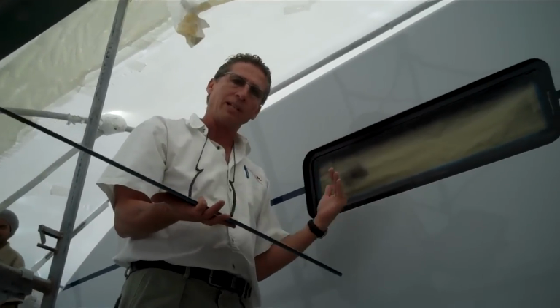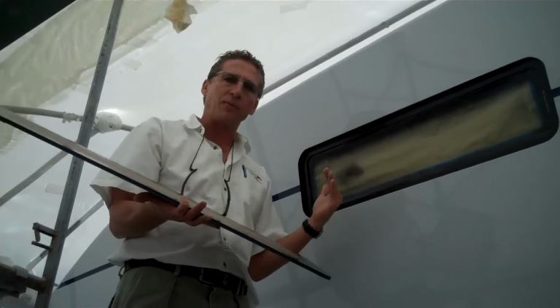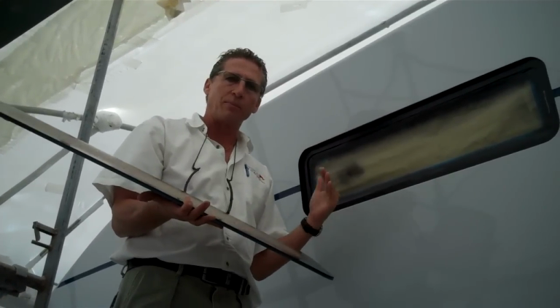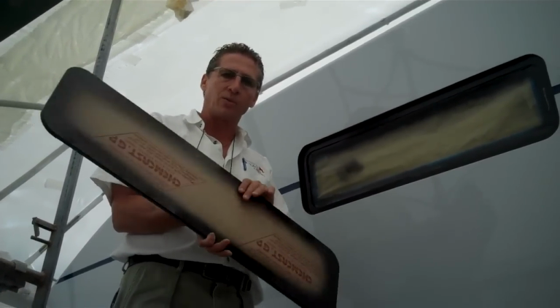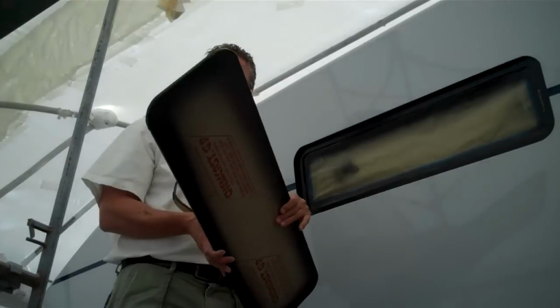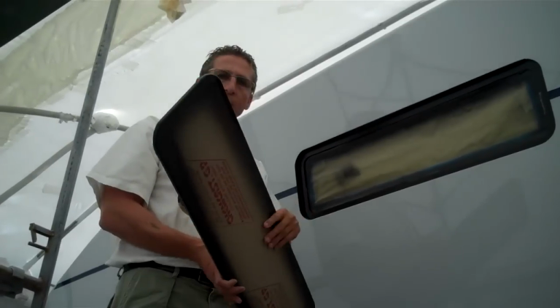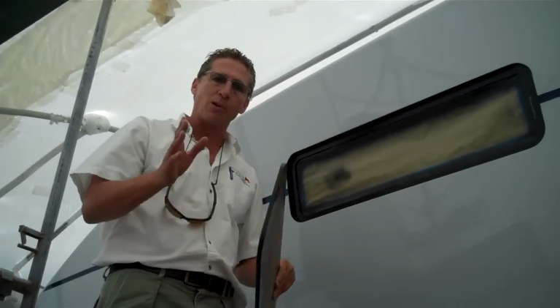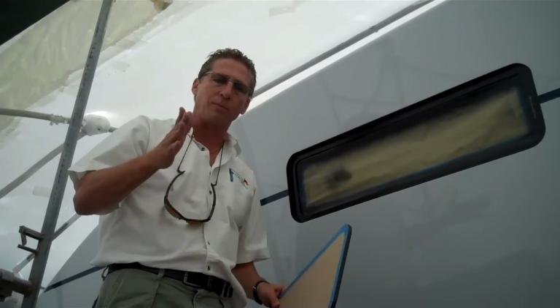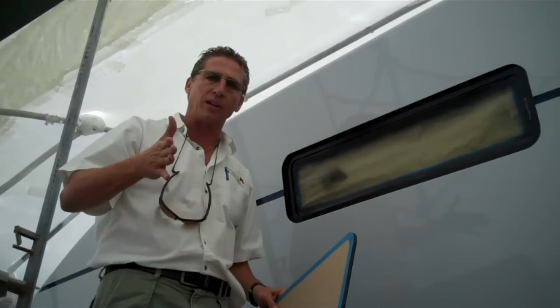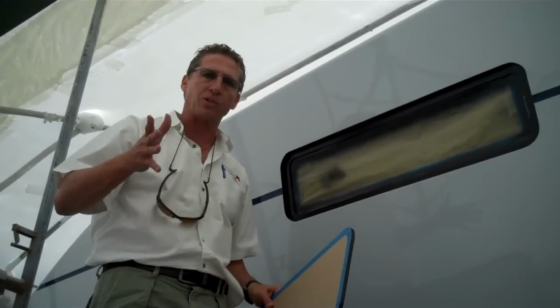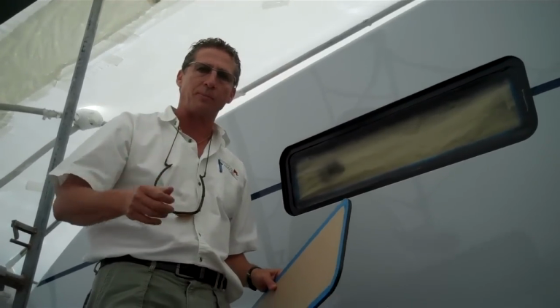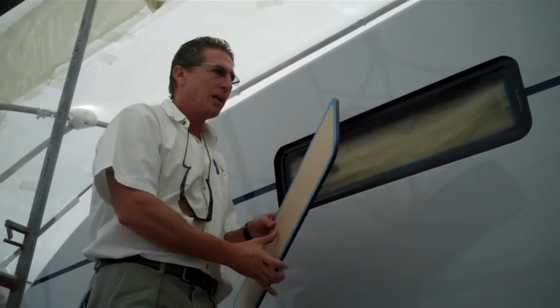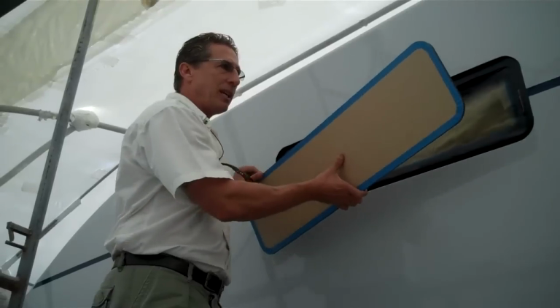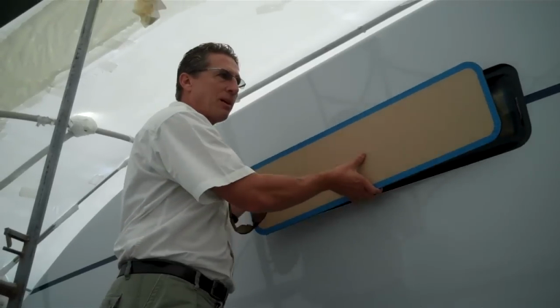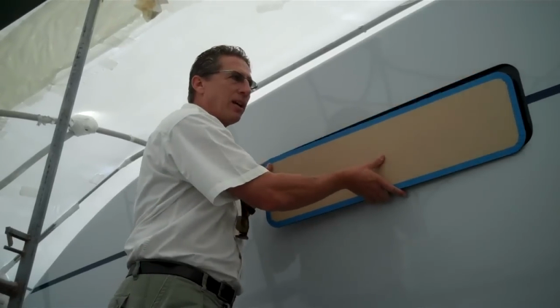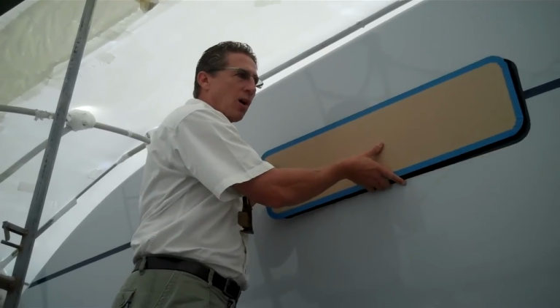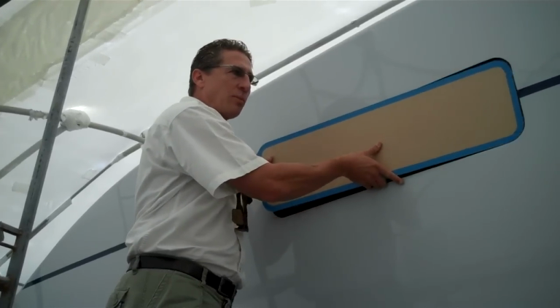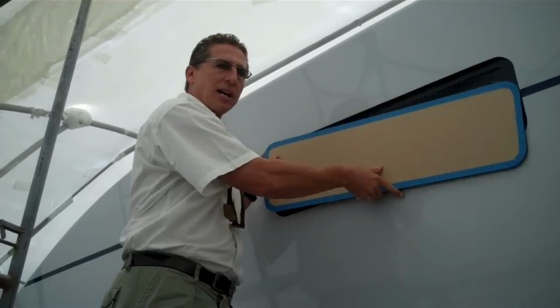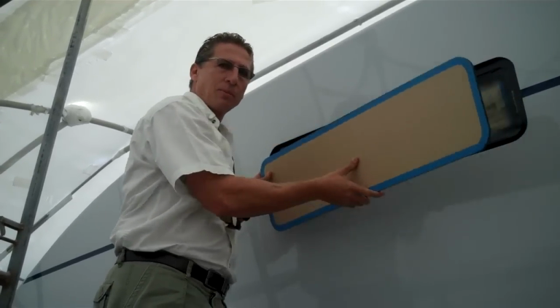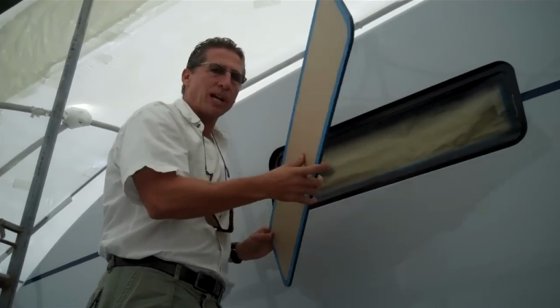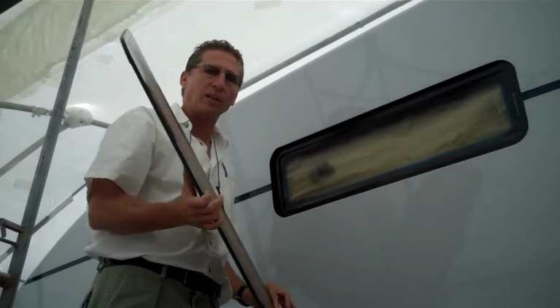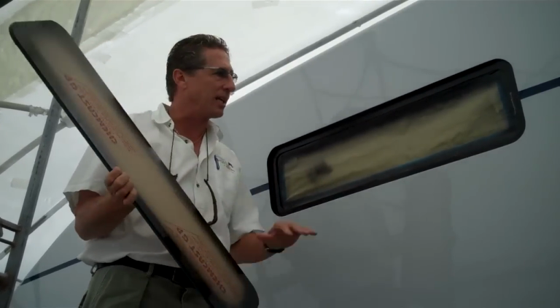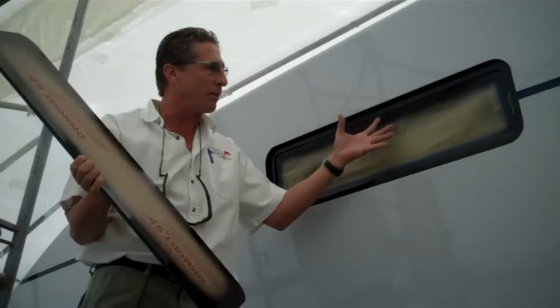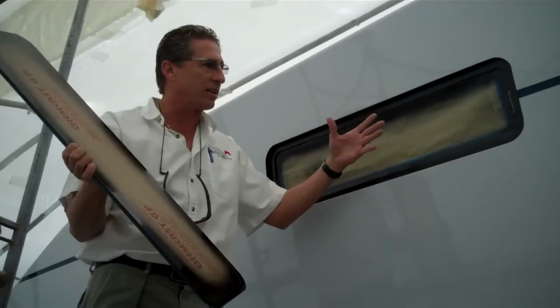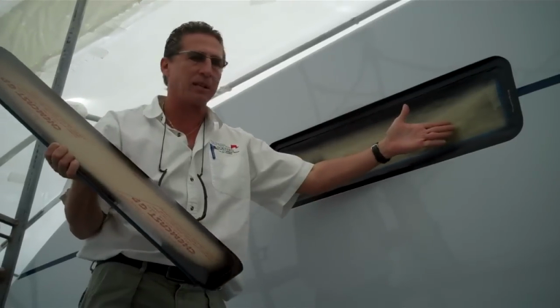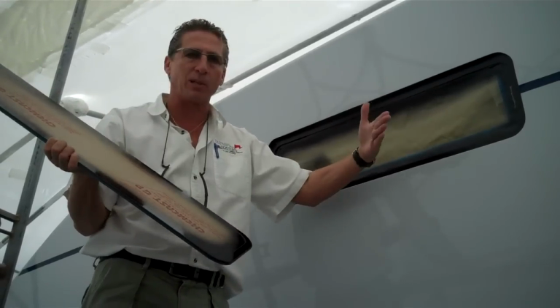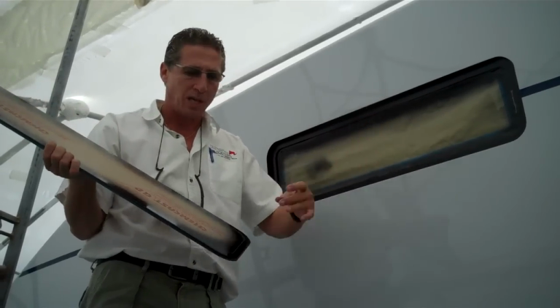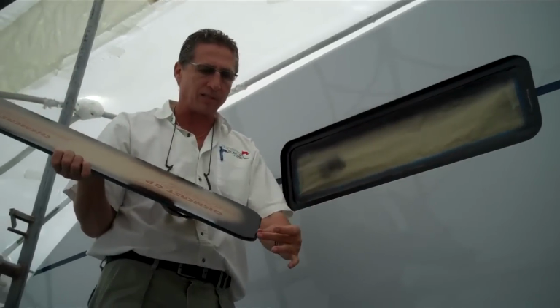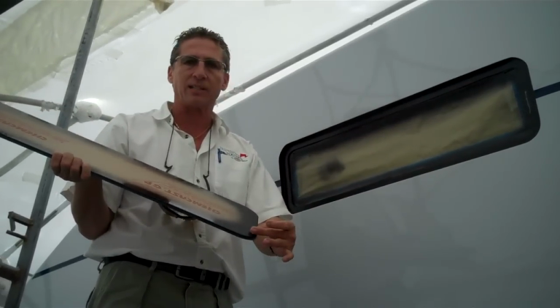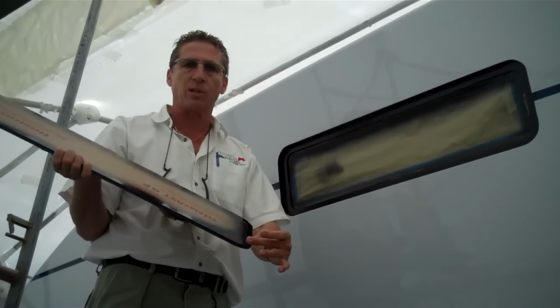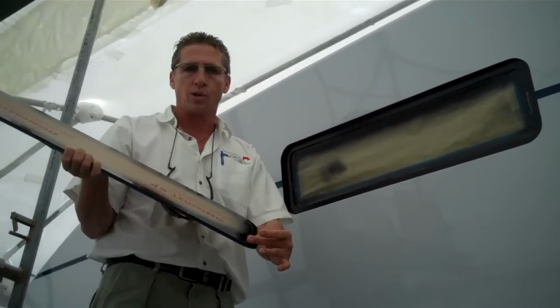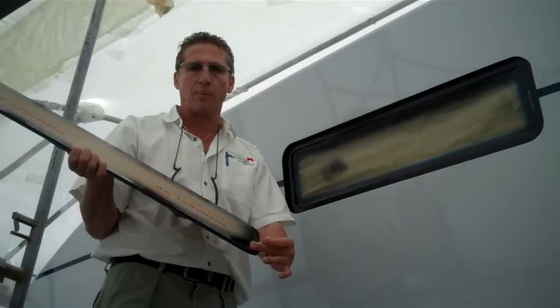My tip of the month for November: acrylic glass. All my brokers, my surveyors, and my insurance people, please keep this in mind. All too many times people don't know how to do this, and they wind up breaking the glass and it popping loose because it's not sealed or done properly.